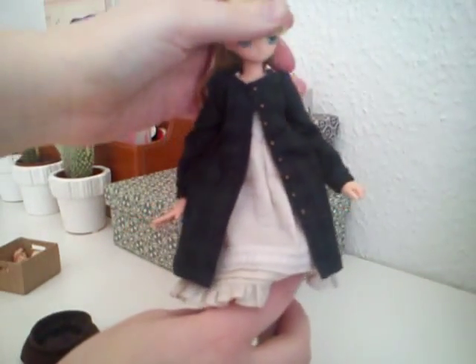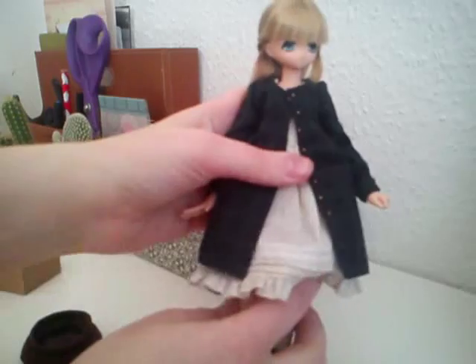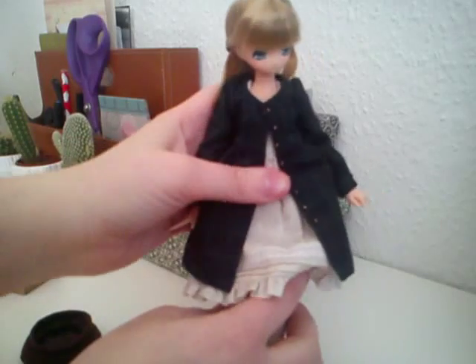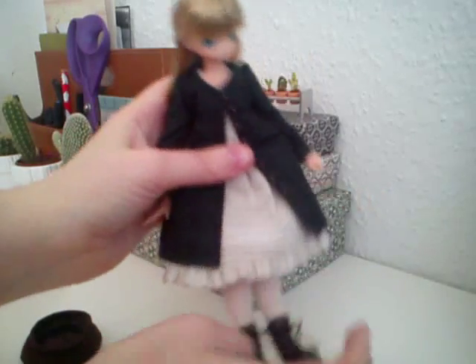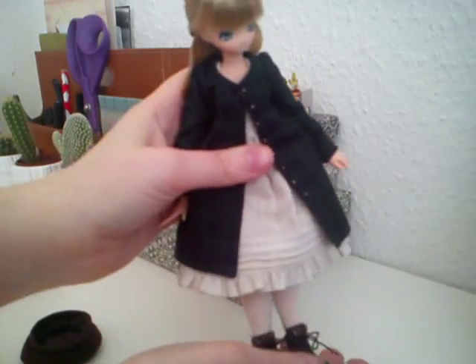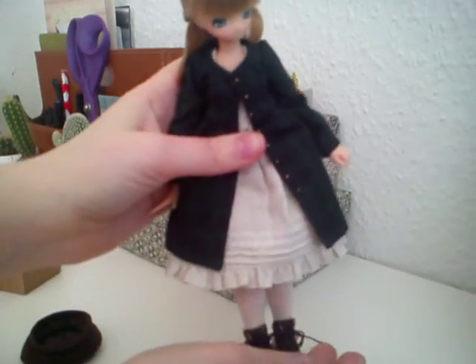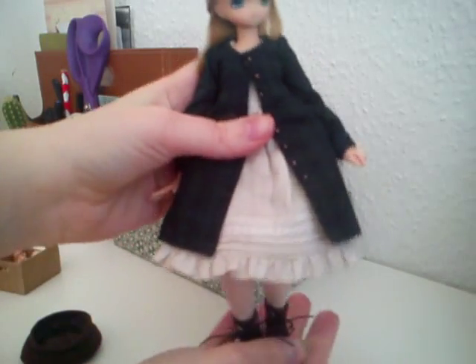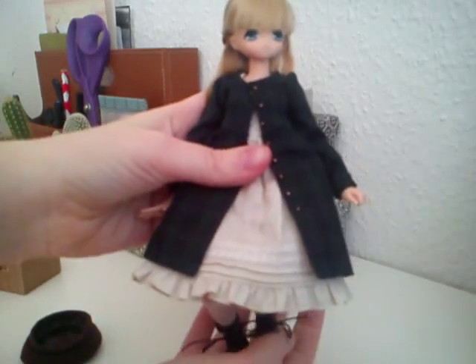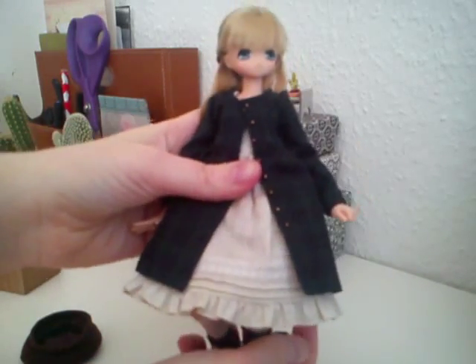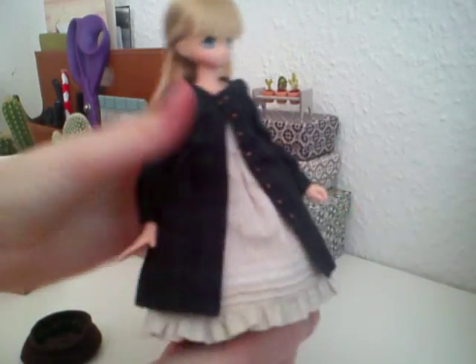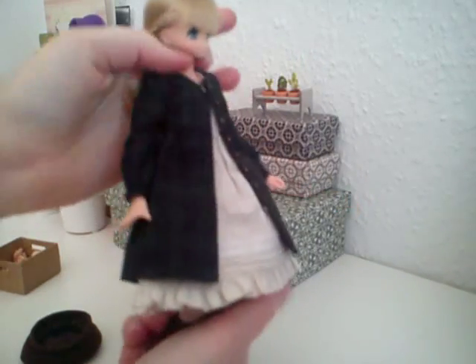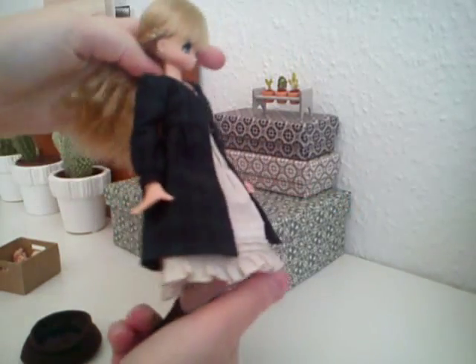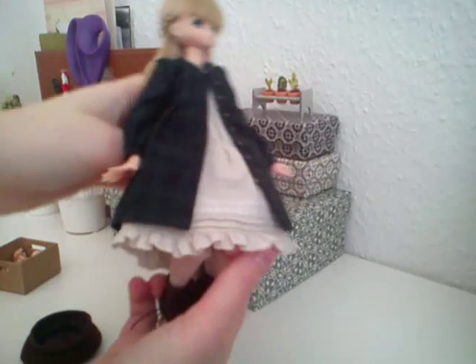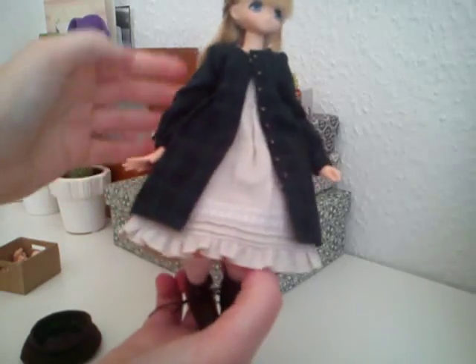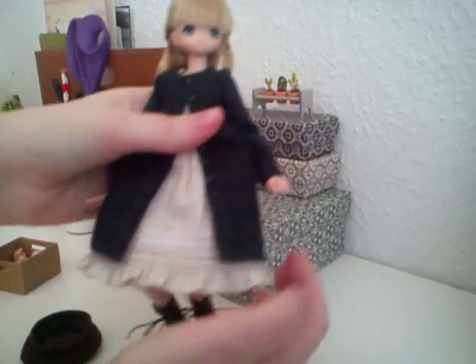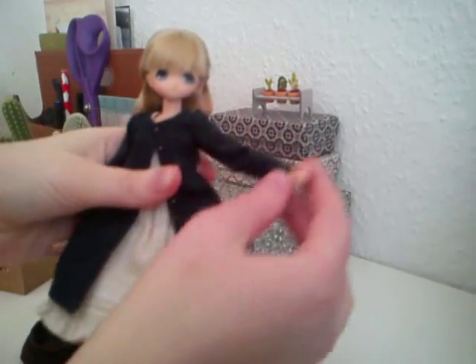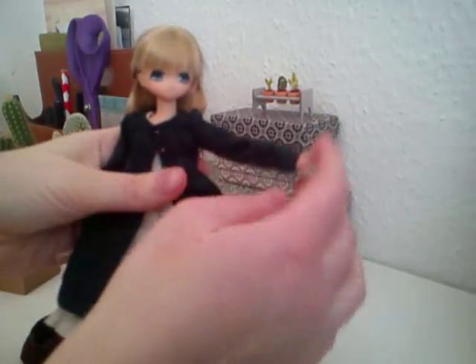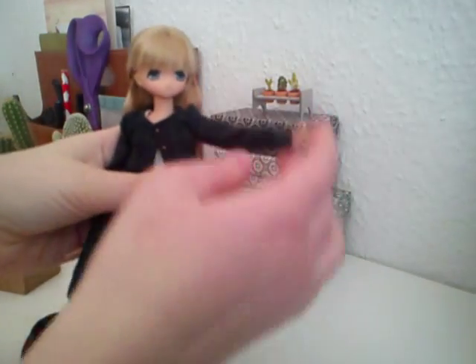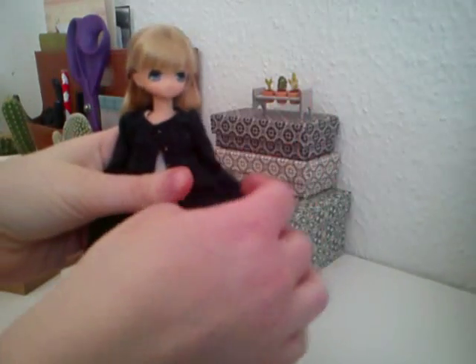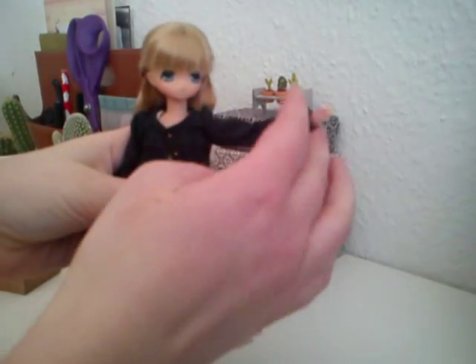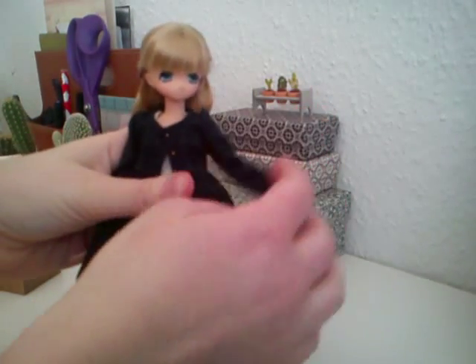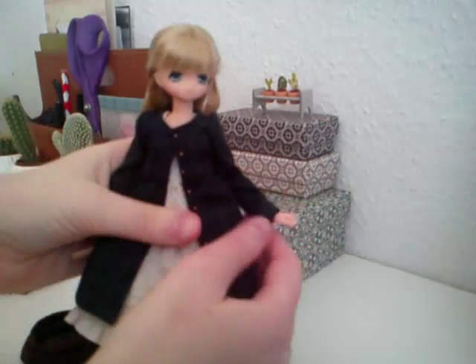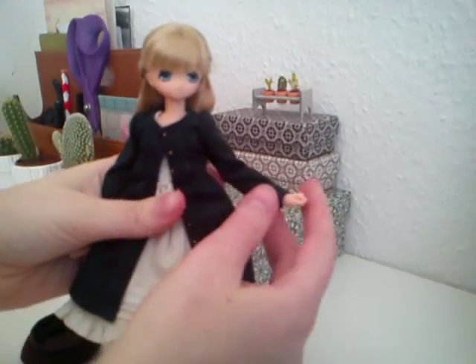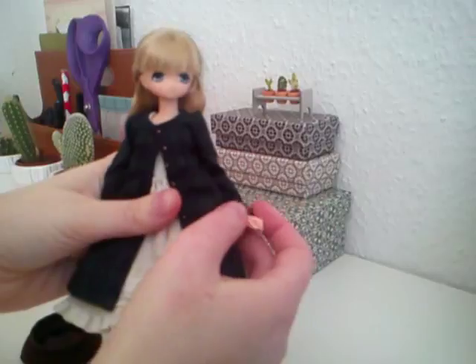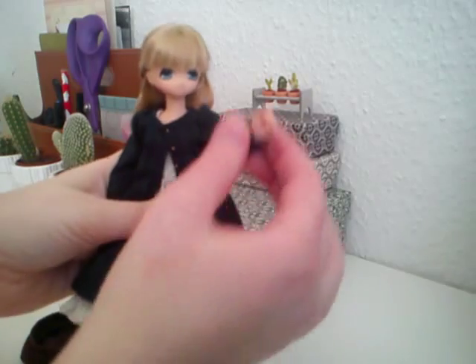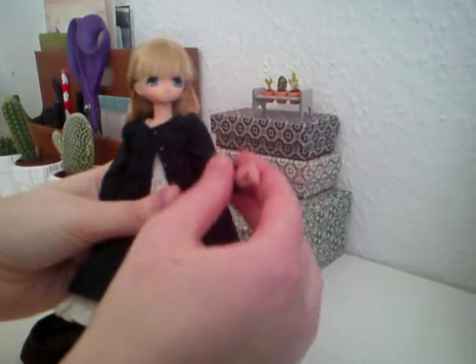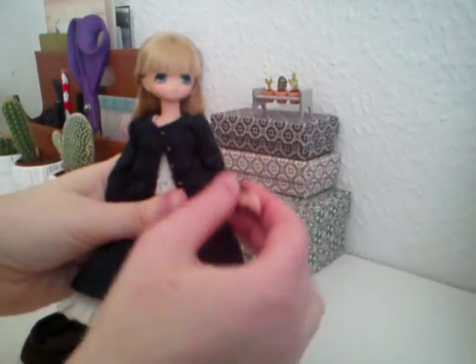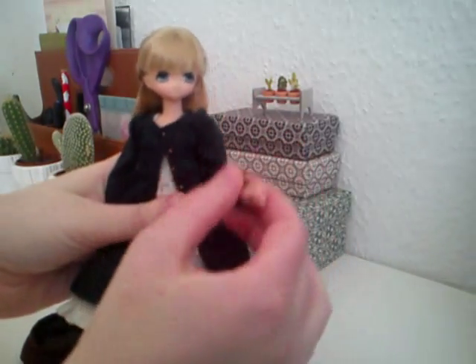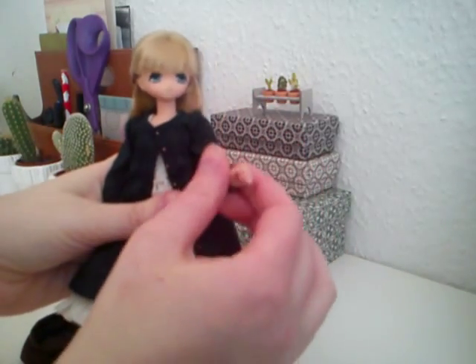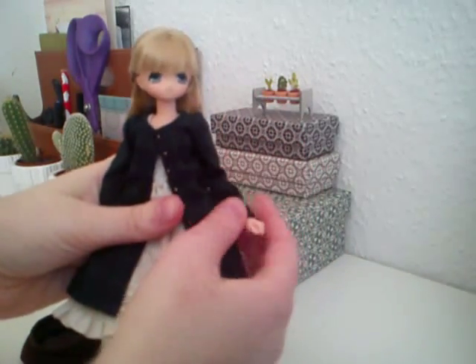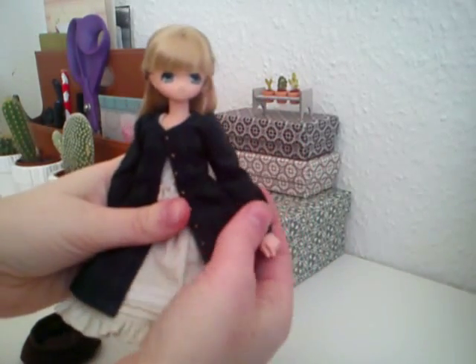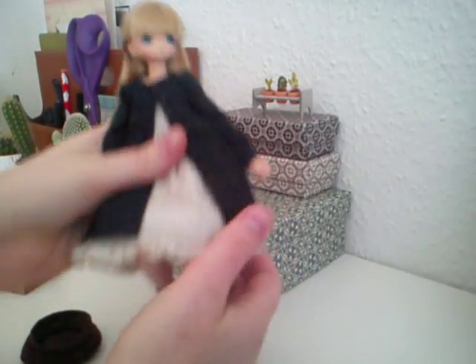This is her. She is on a 23cm body — the new type. Her arms are very poseable compared to the old types where you can only go this way.